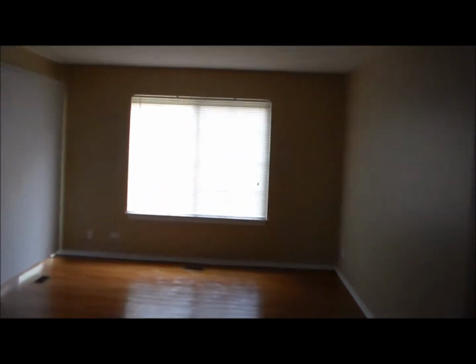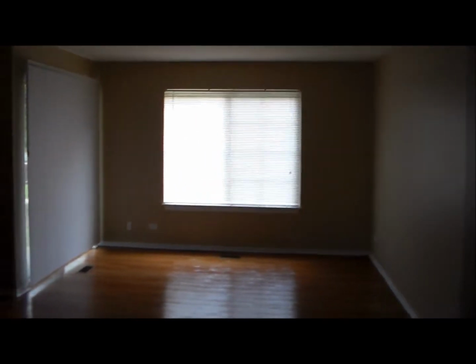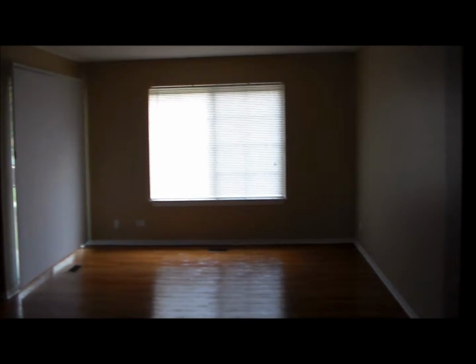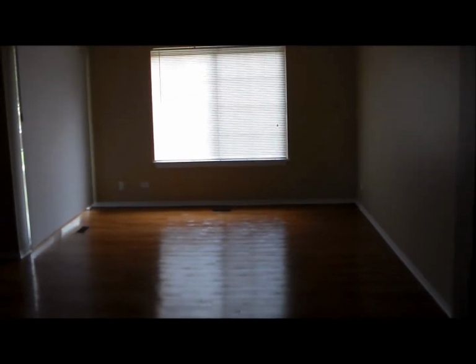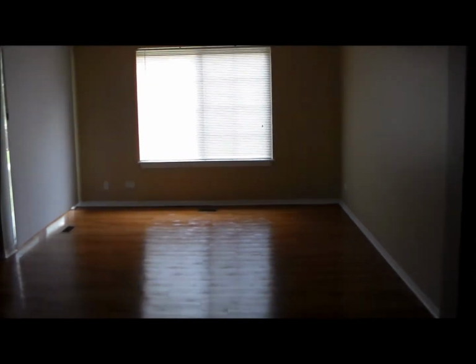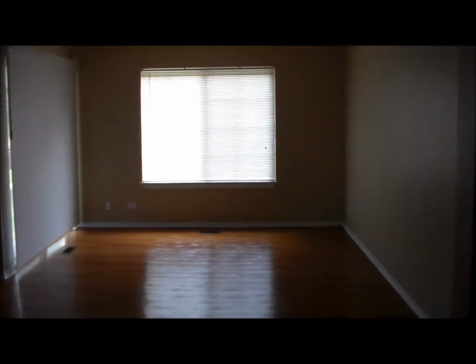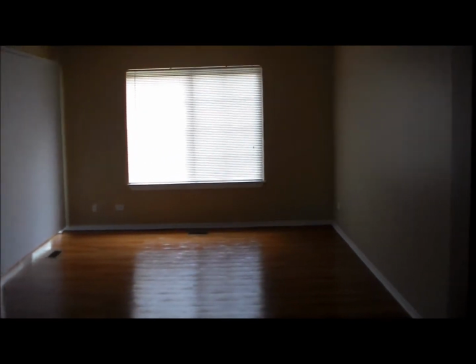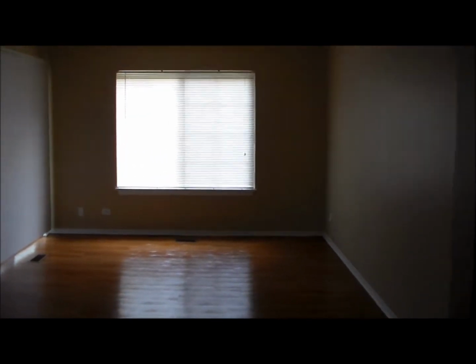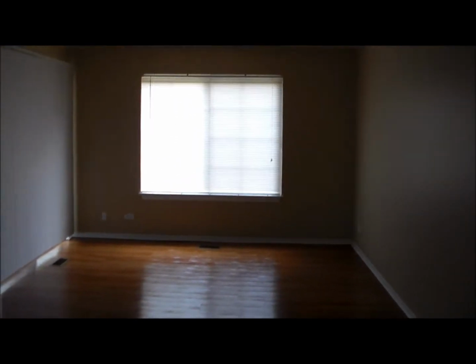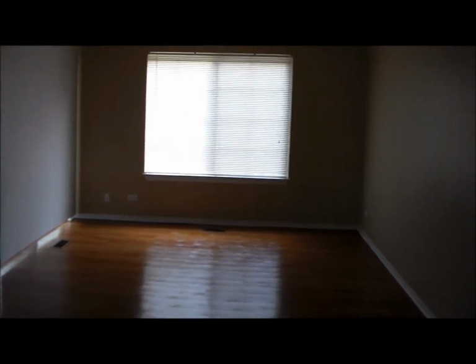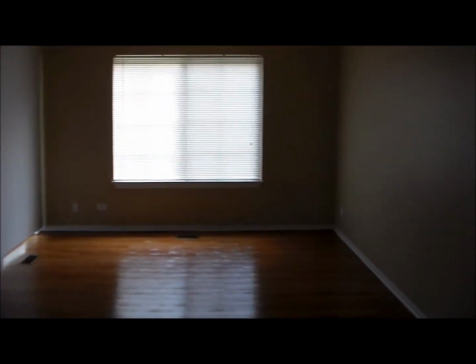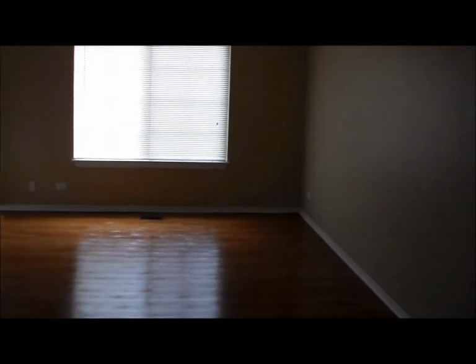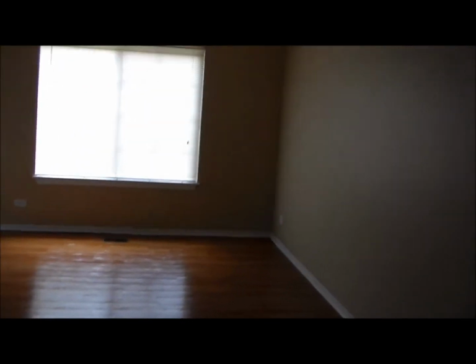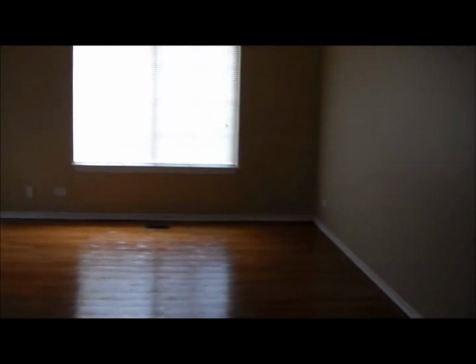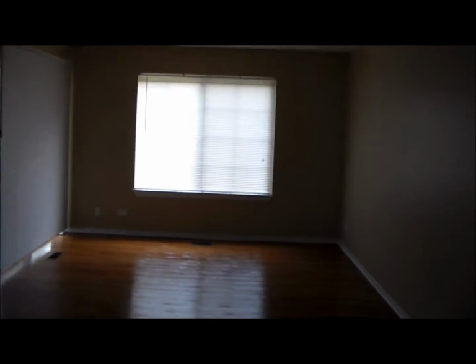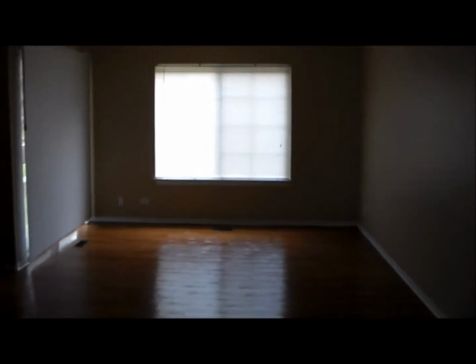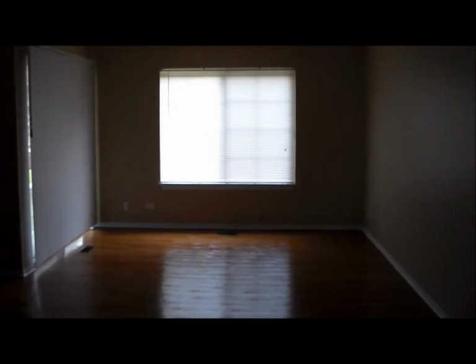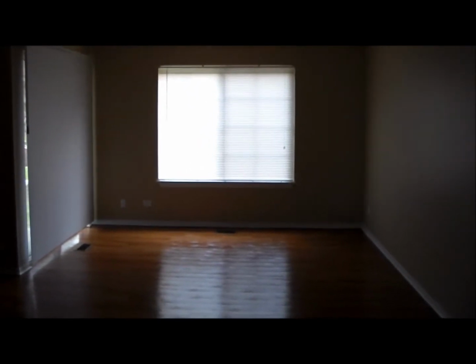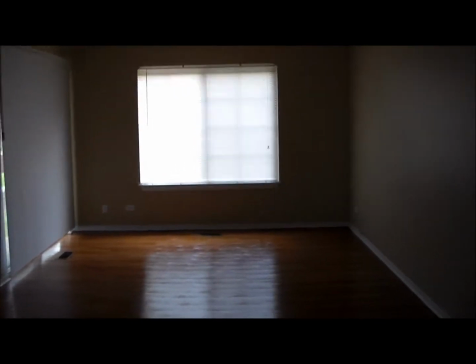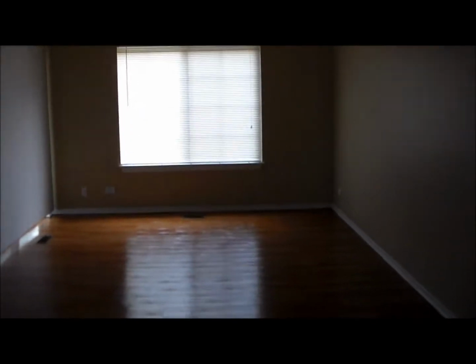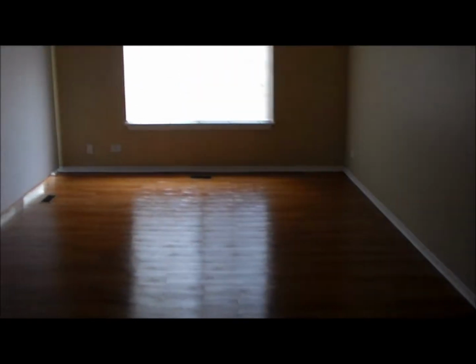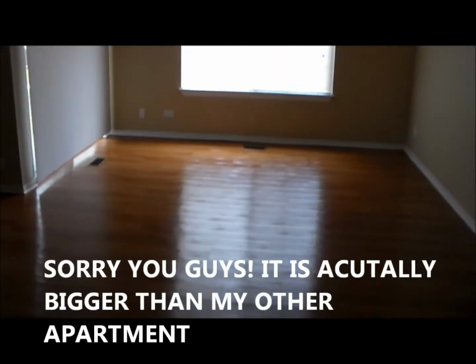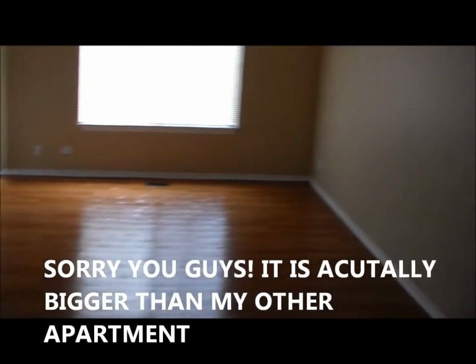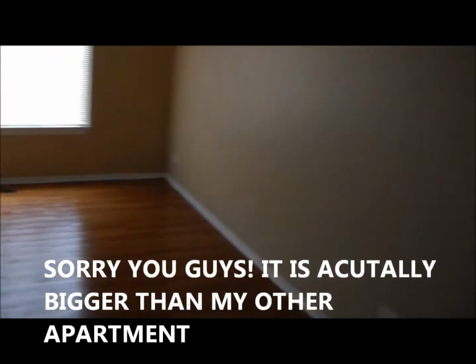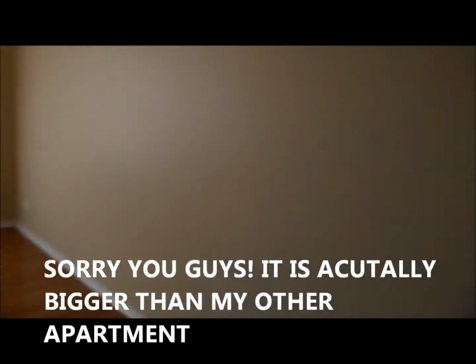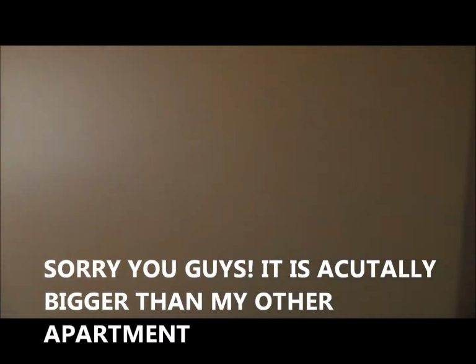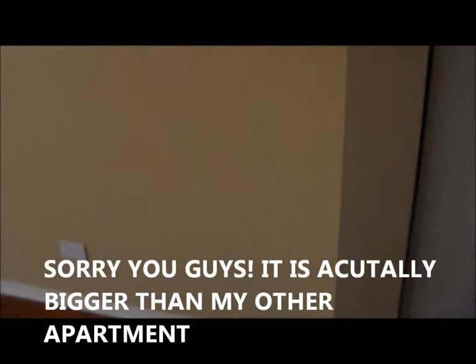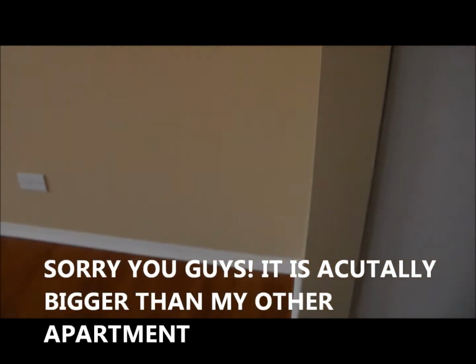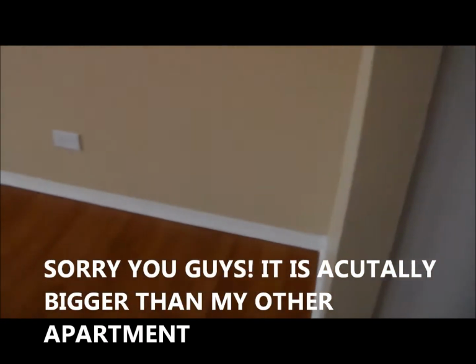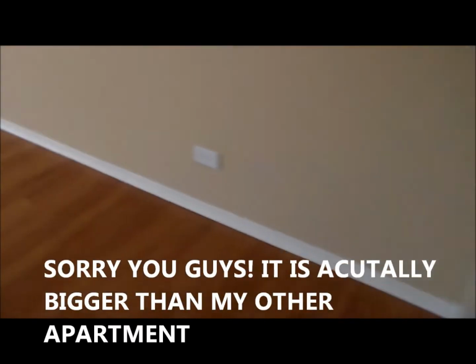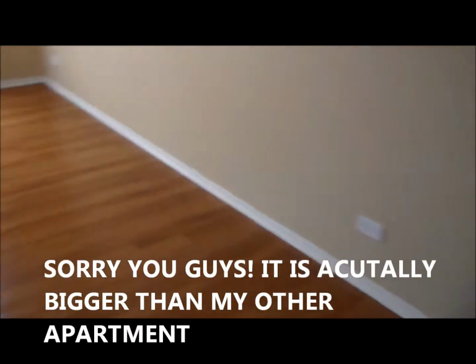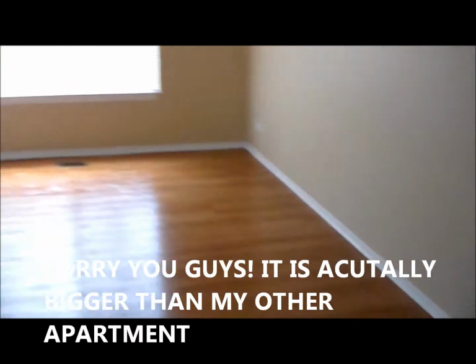New apartment tour — it's empty but I'm gonna start moving stuff today. This is the living room. It's a little smaller than where we're at now, but it's okay.